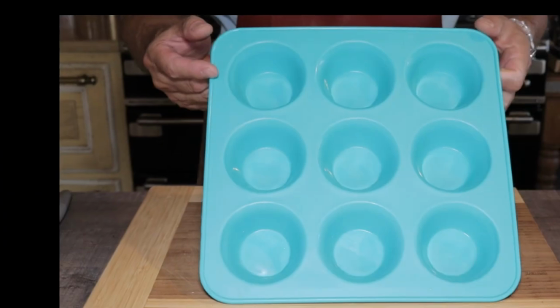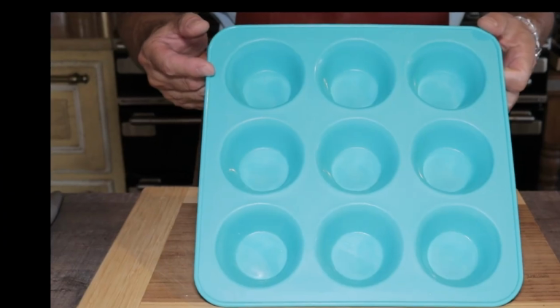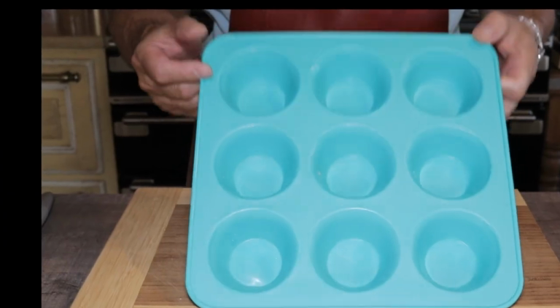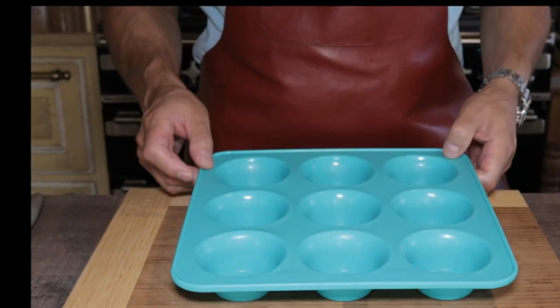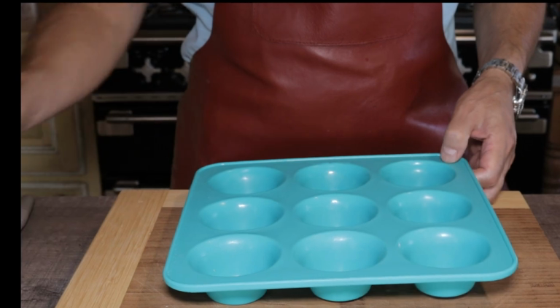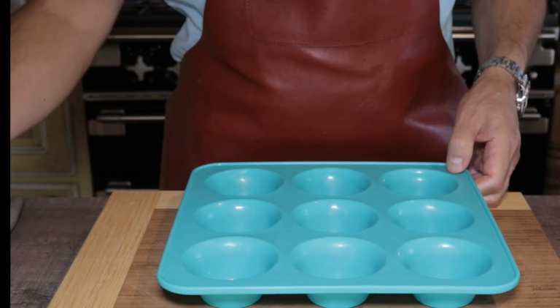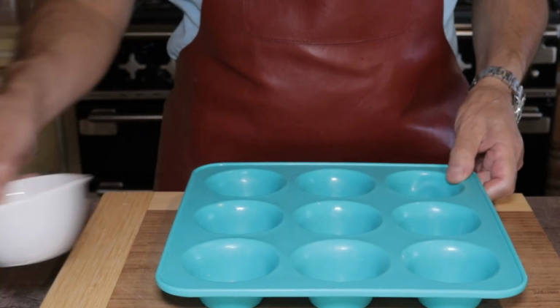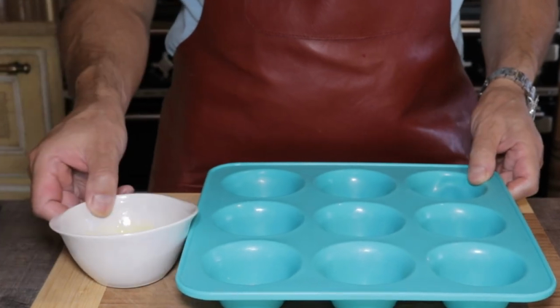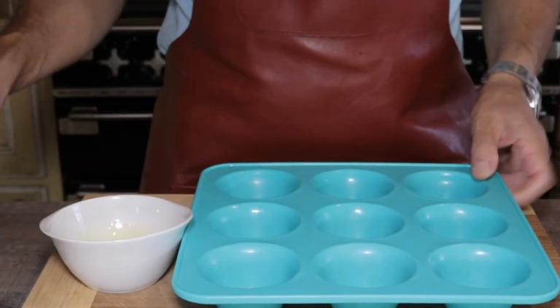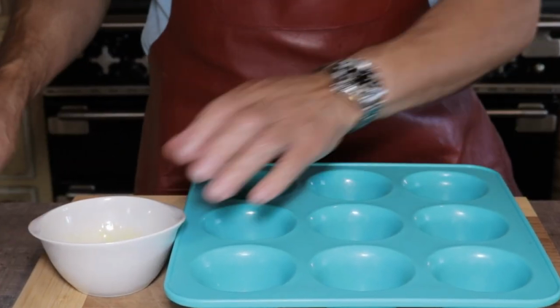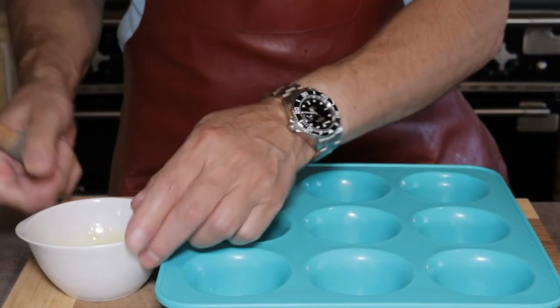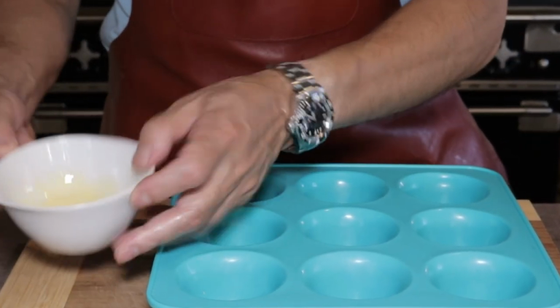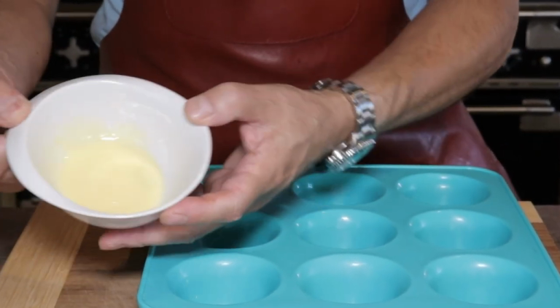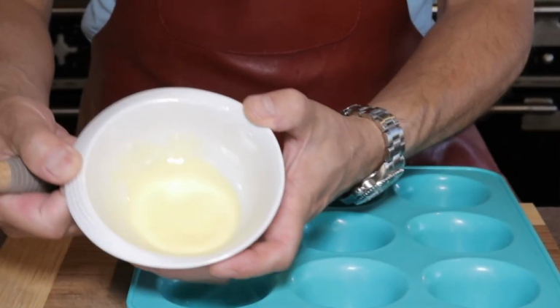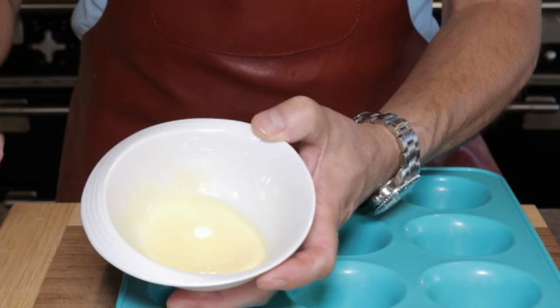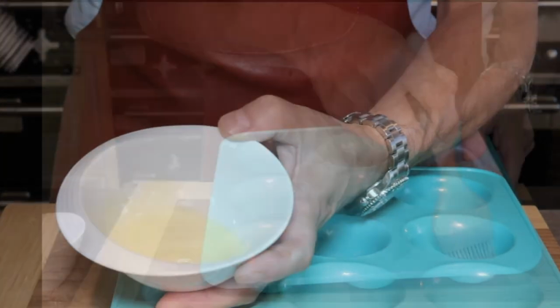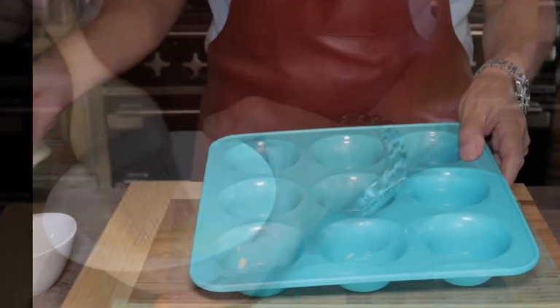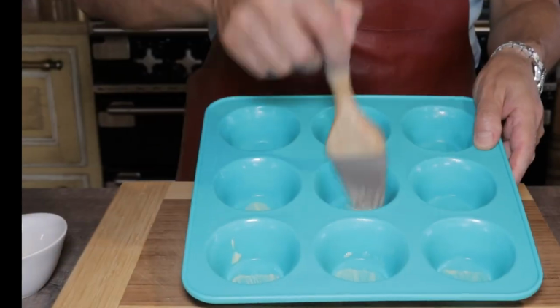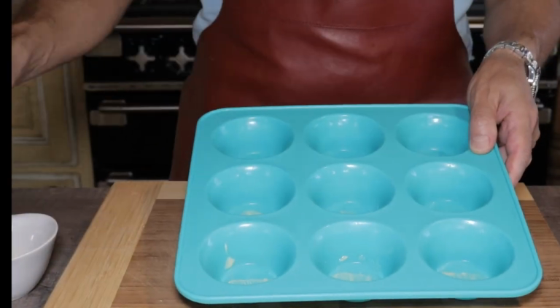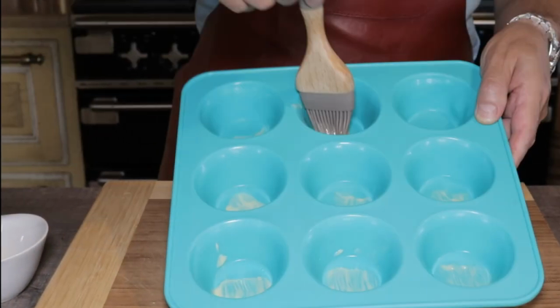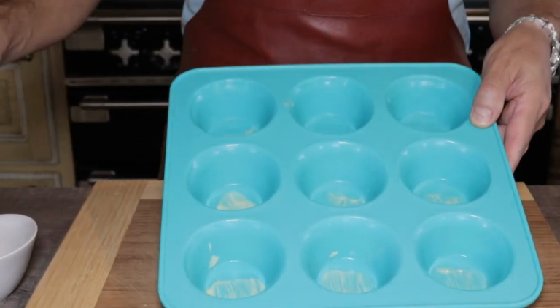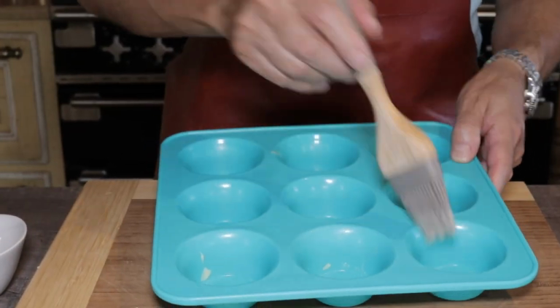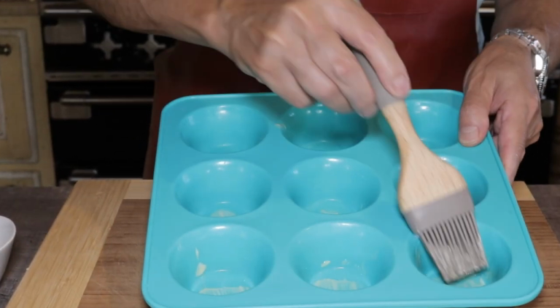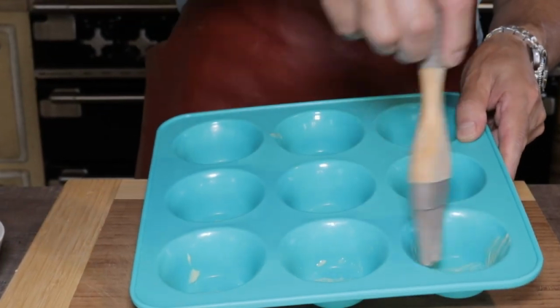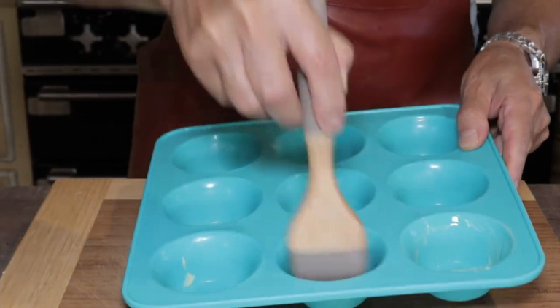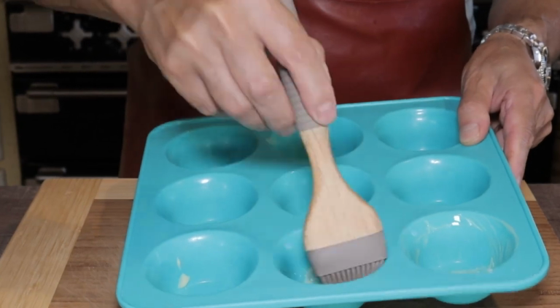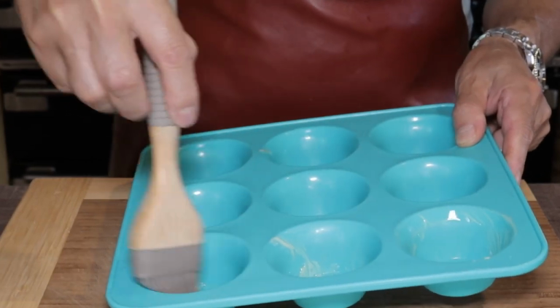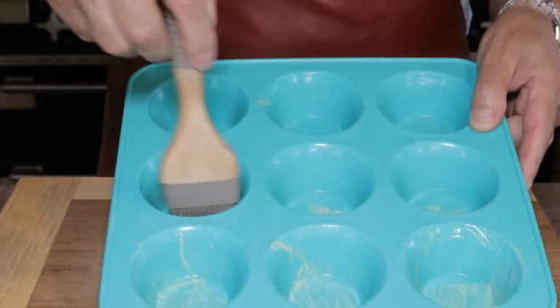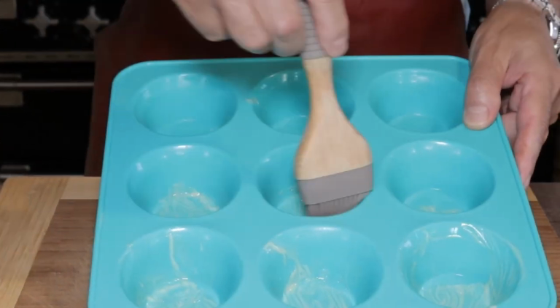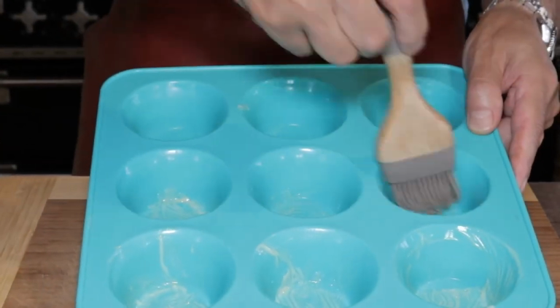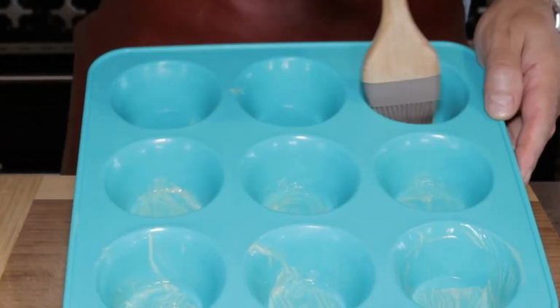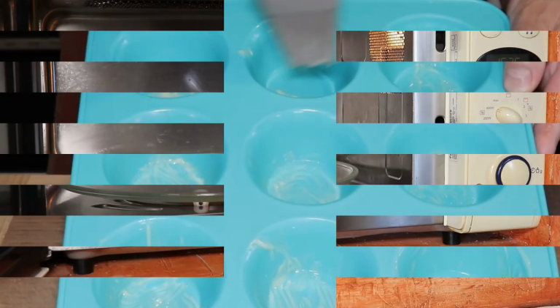Take a standard silicone muffin mold. Silicone isn't supposed to stick, but just to be safe, put a little of the melted butter in to grease it. The rest of the melted butter will go into the preparation later.